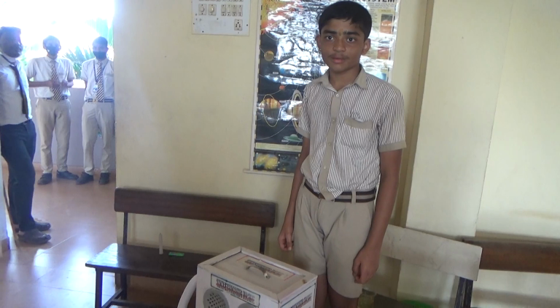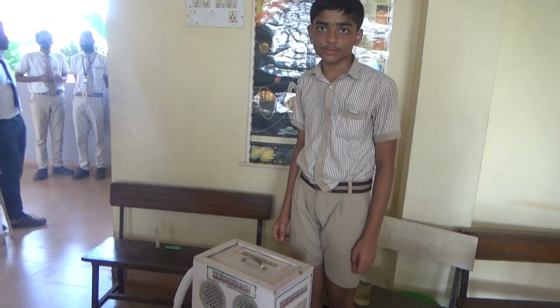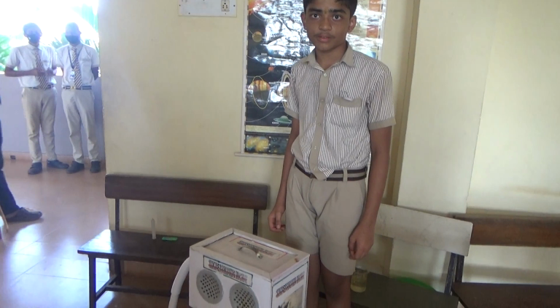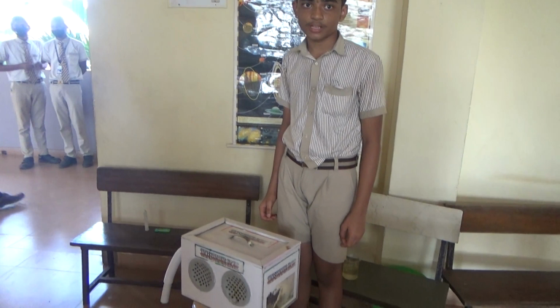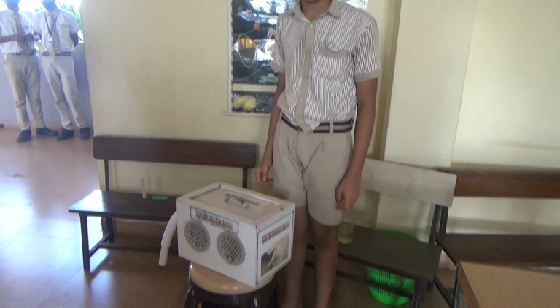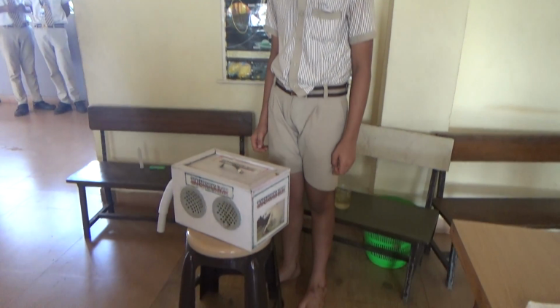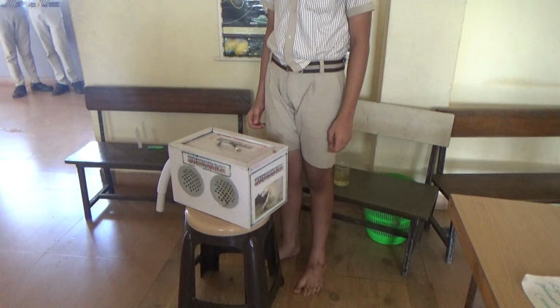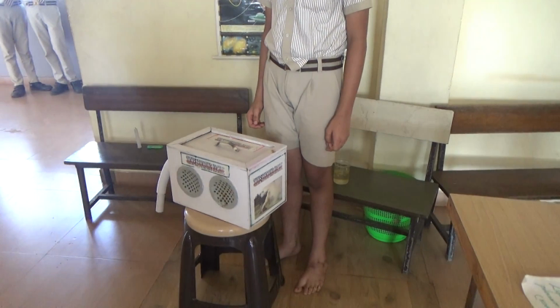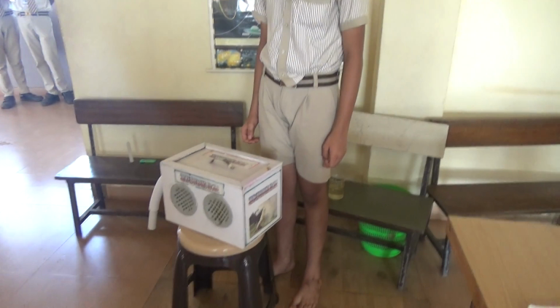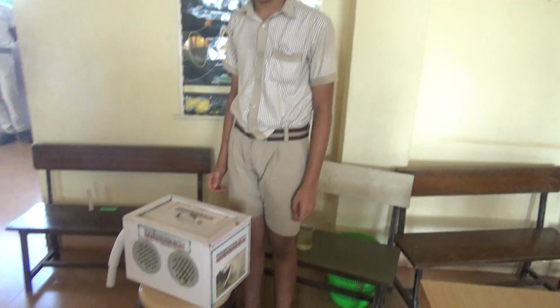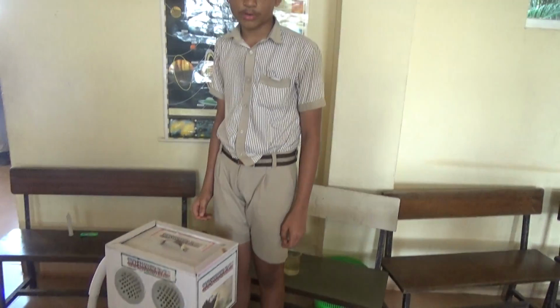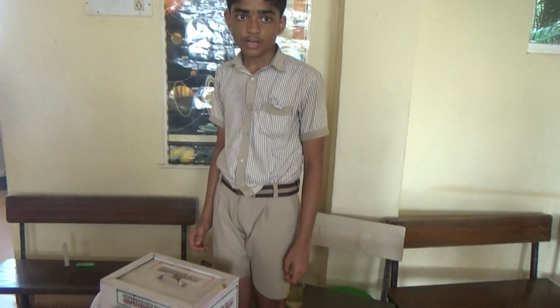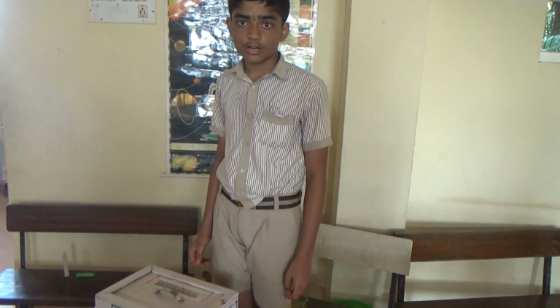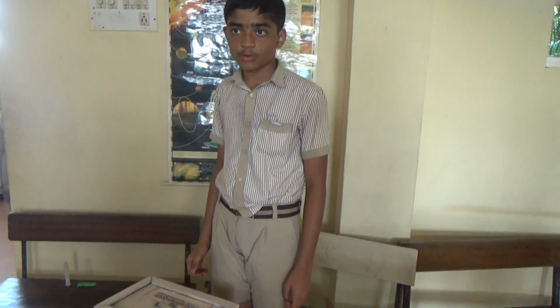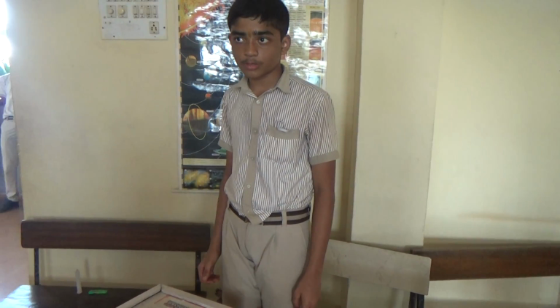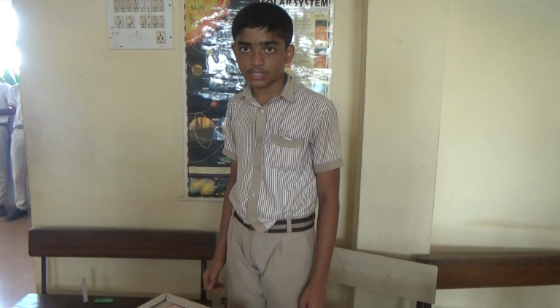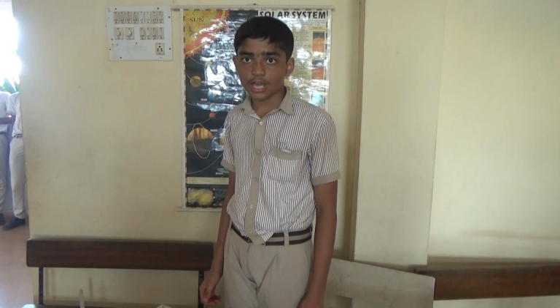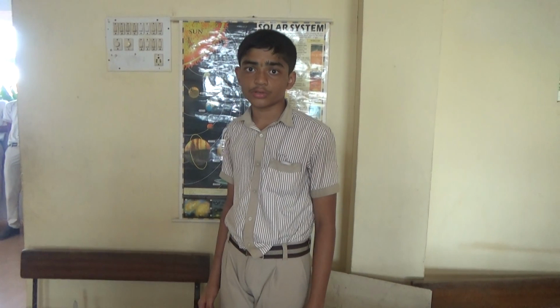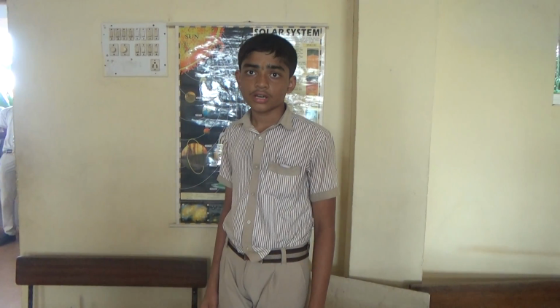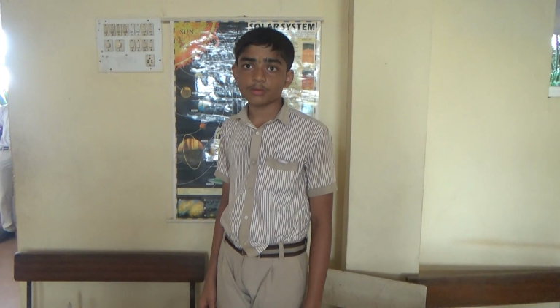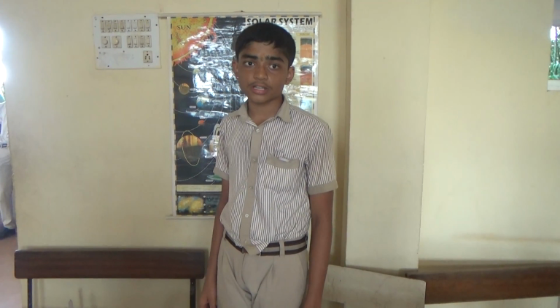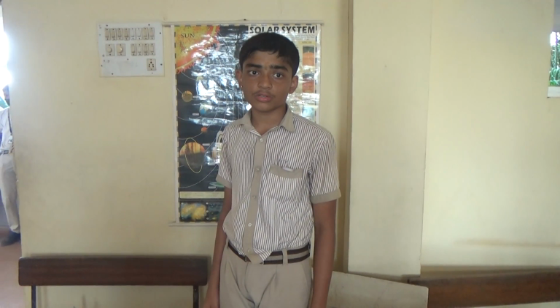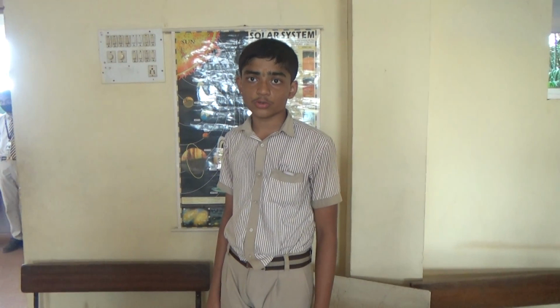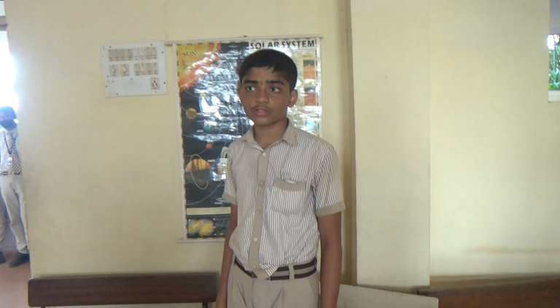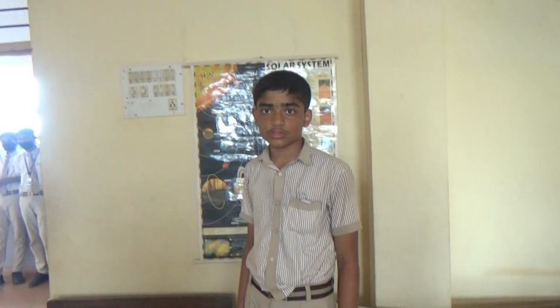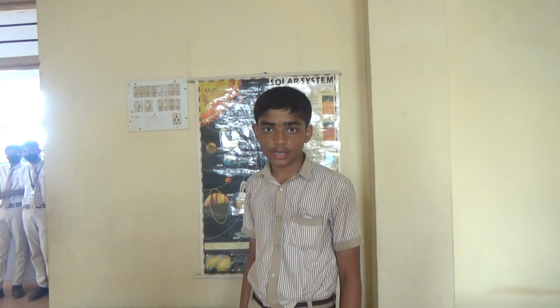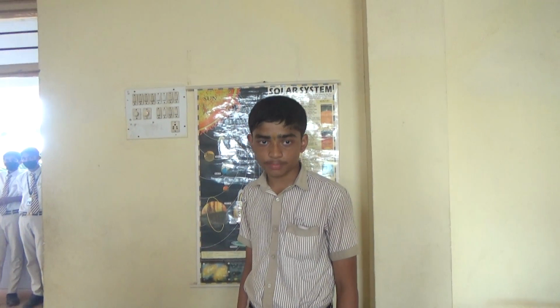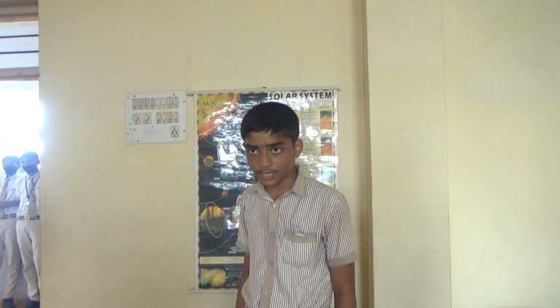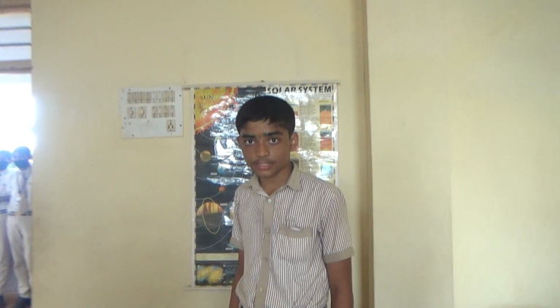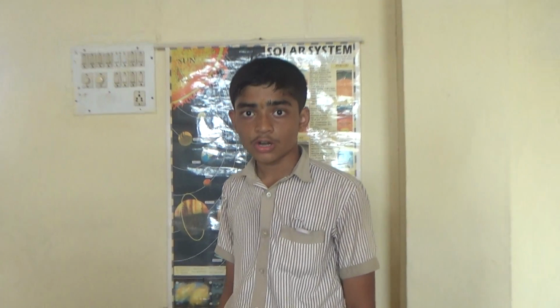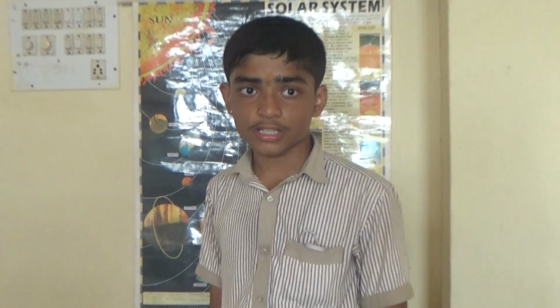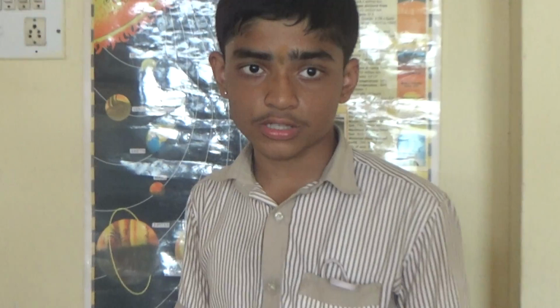My name is Sadri Demka from Class 6. I have prepared a science working machine called a smoke absorbing machine. I have used cardboard, DC motor, two fans, one switch, wires, pipes, etc. to make this project.